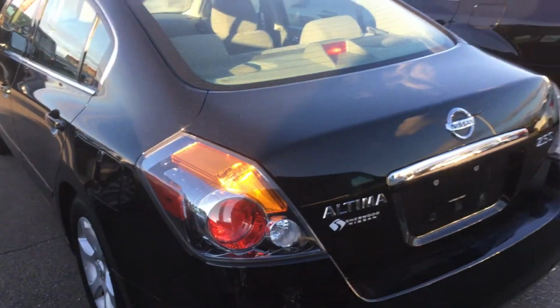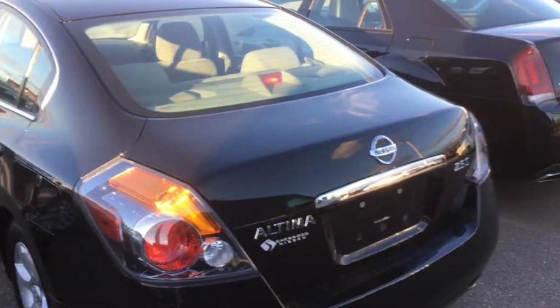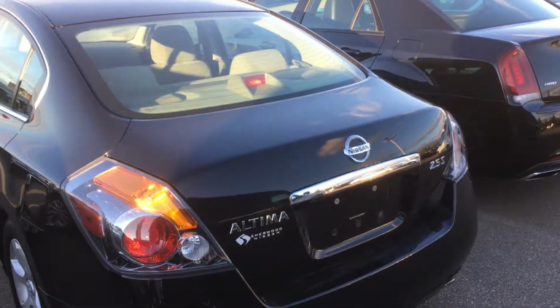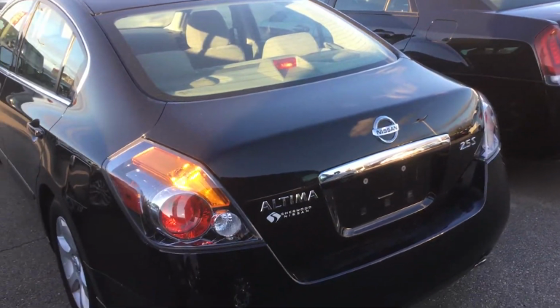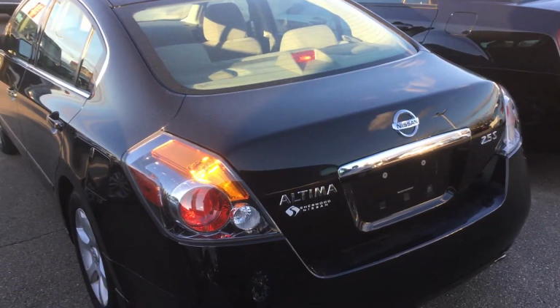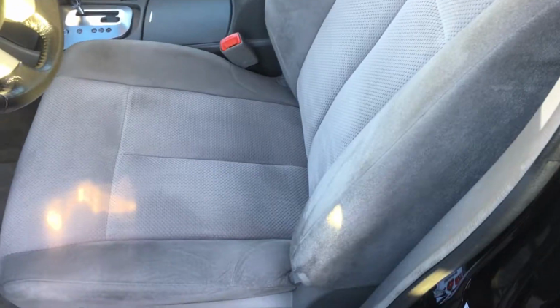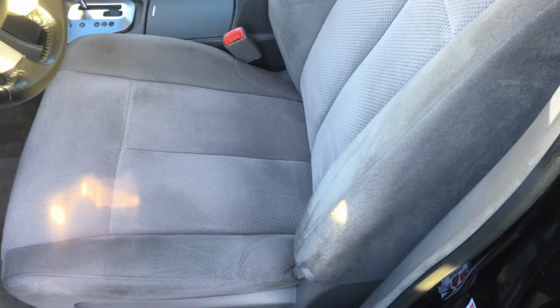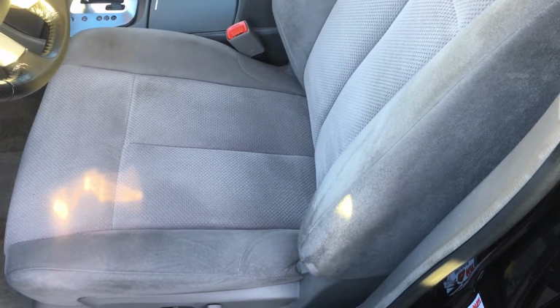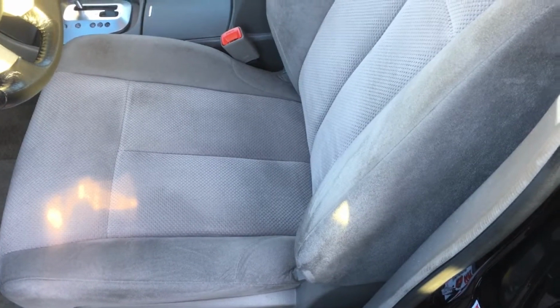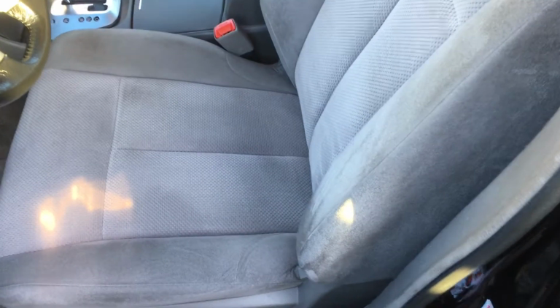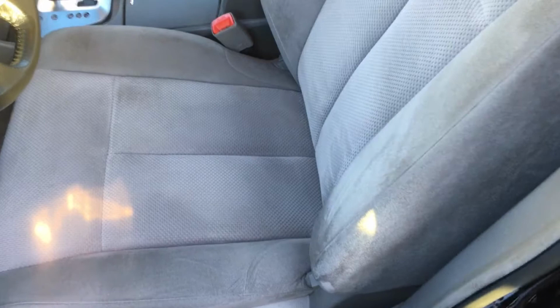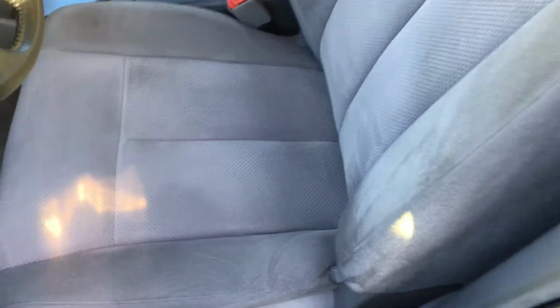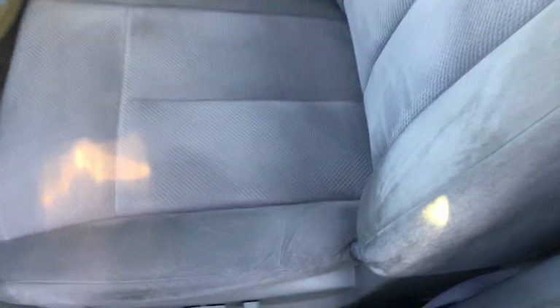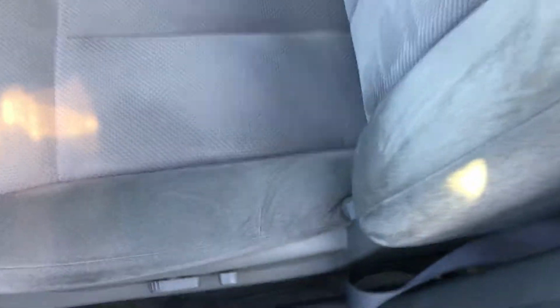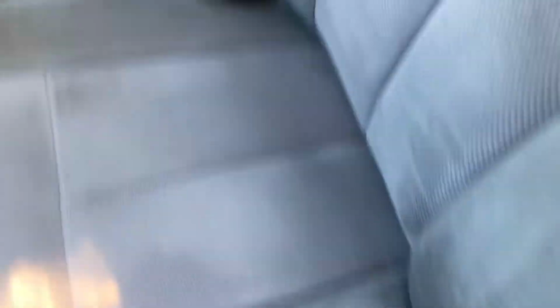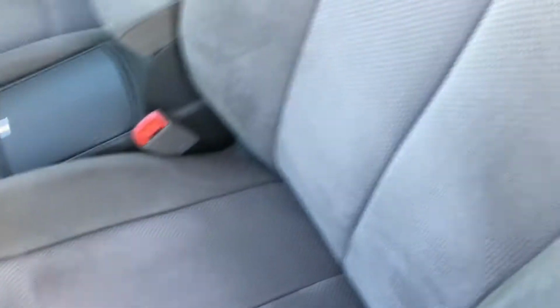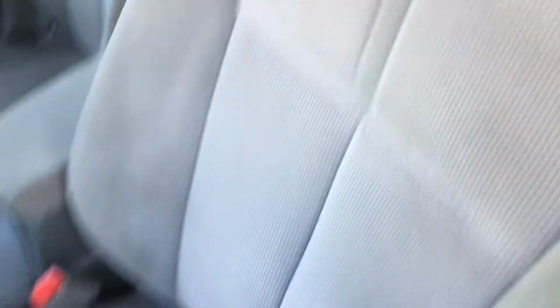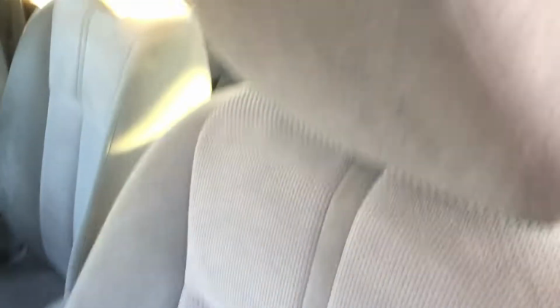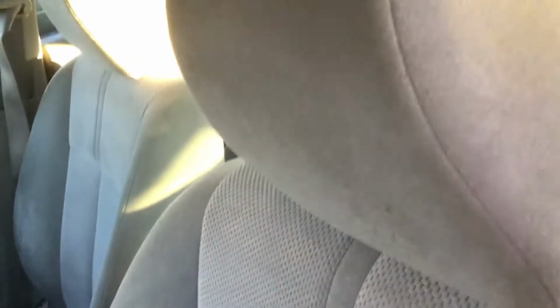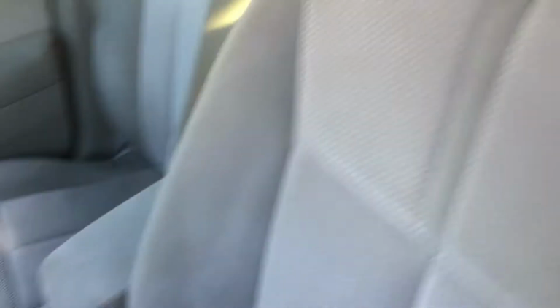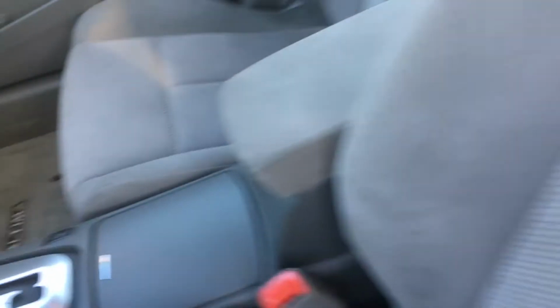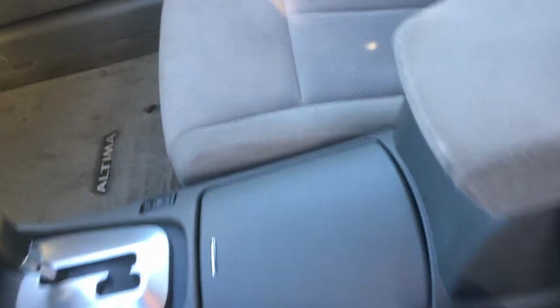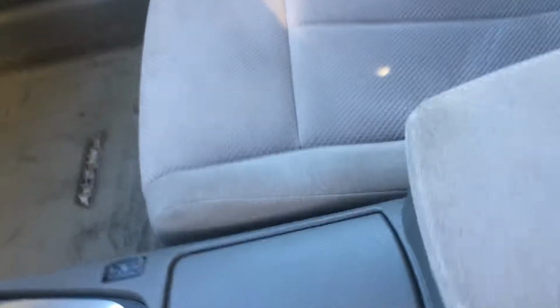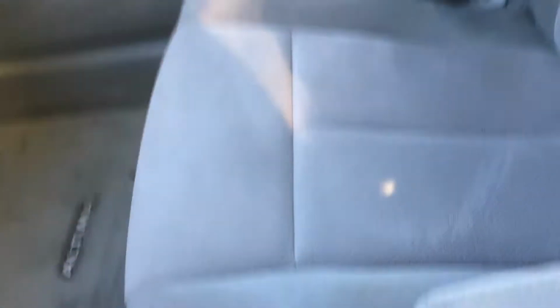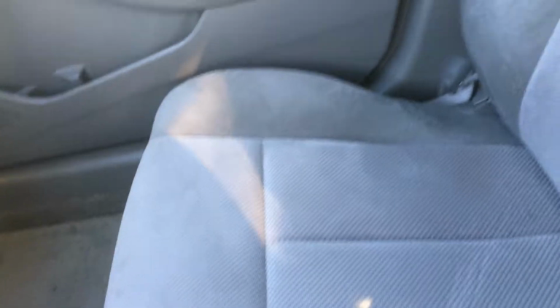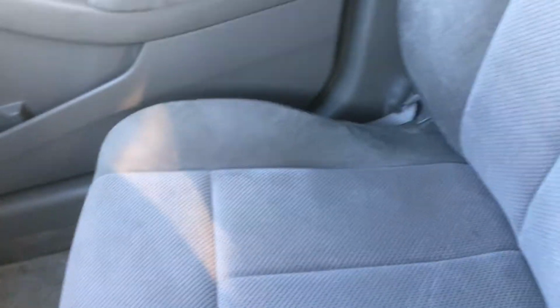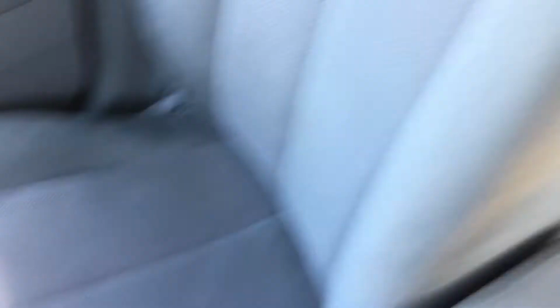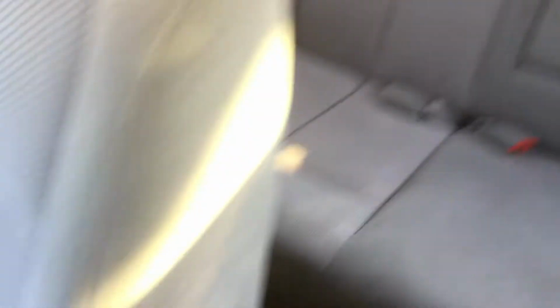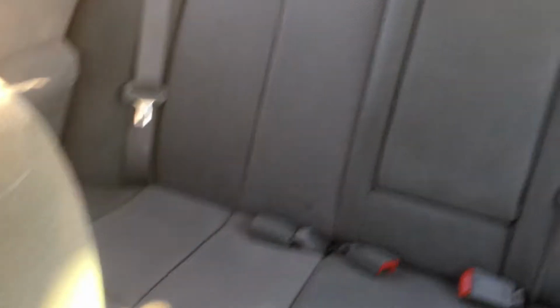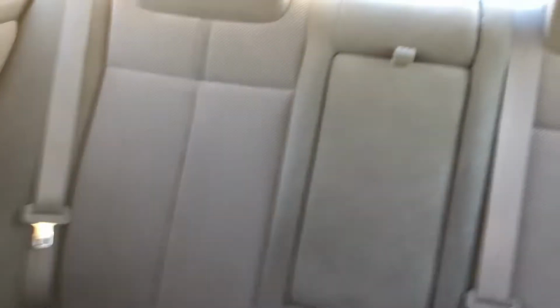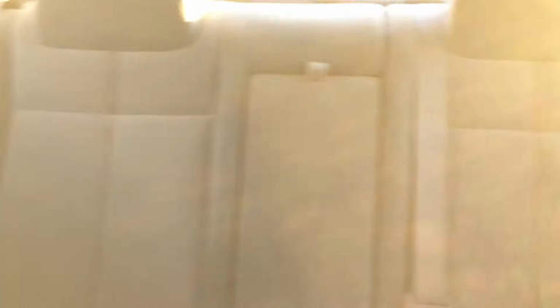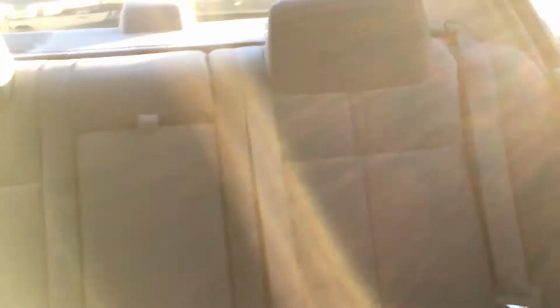The trunk has lots of space. The interior has nice cloth heated seats. Again, lots of space in the back.